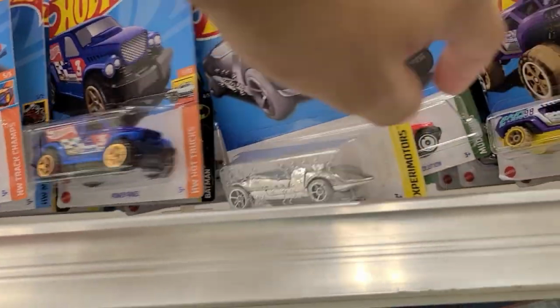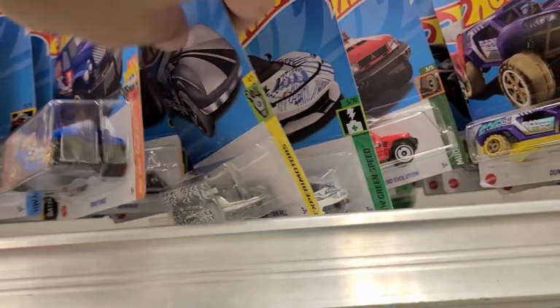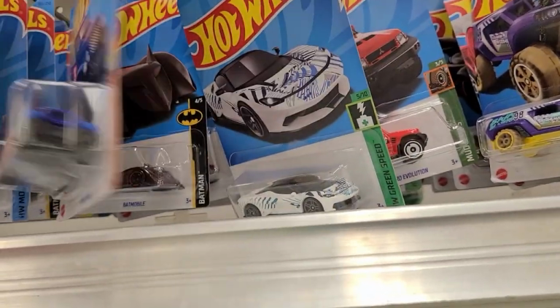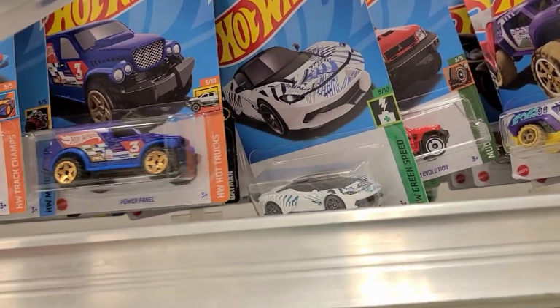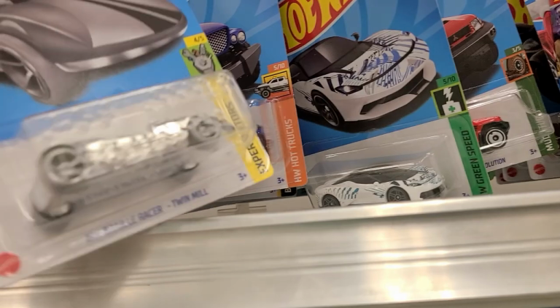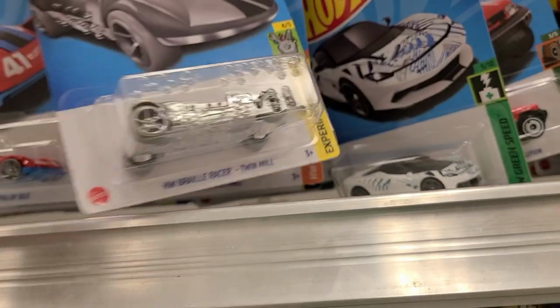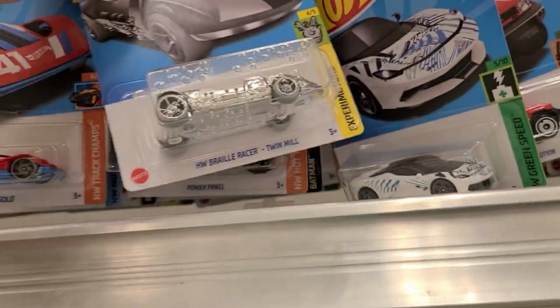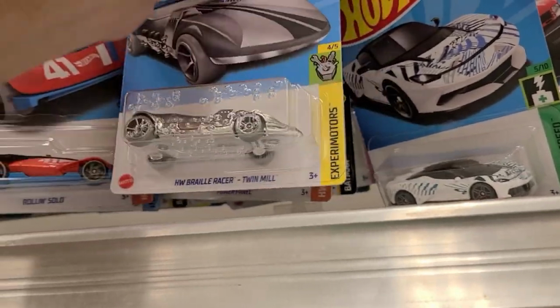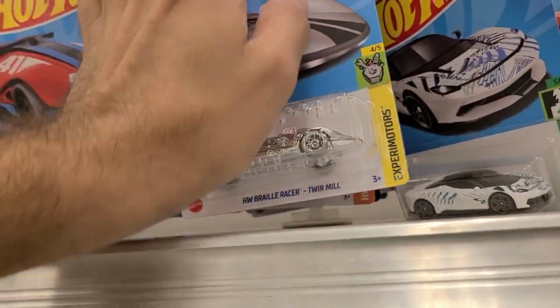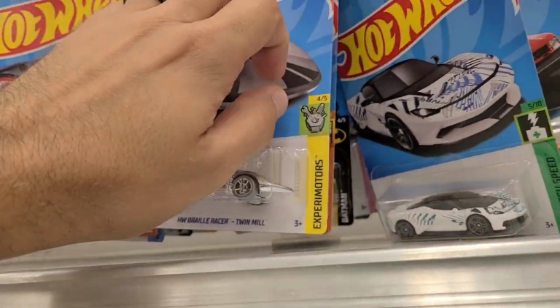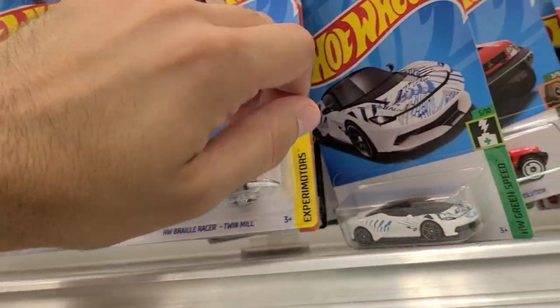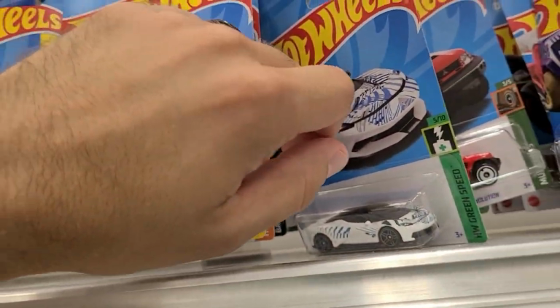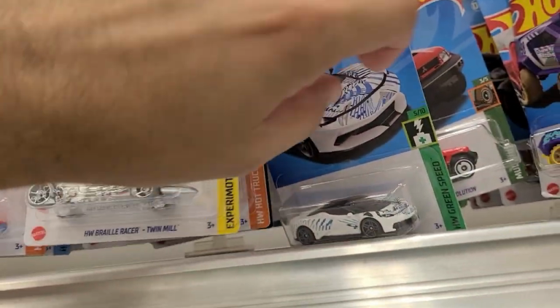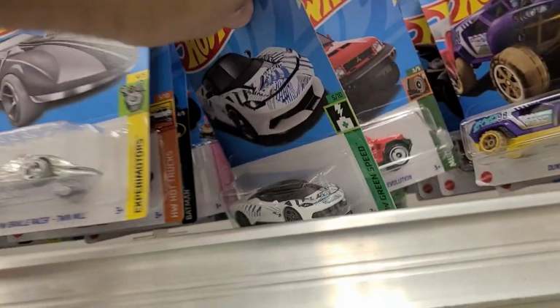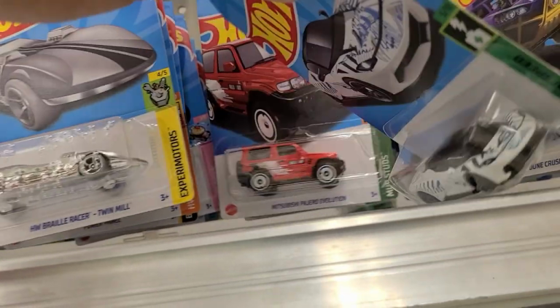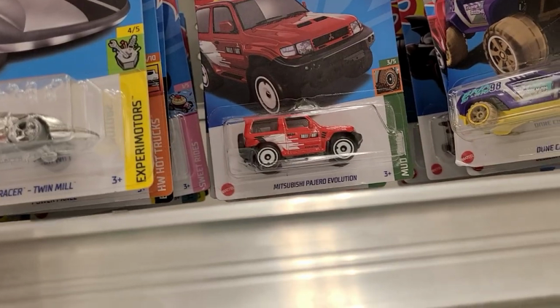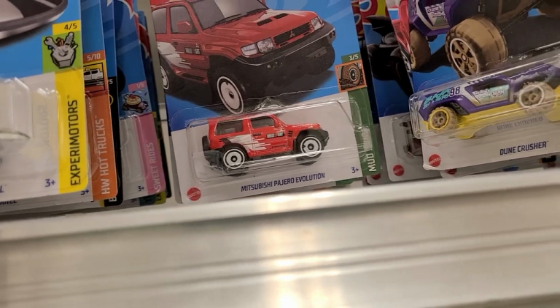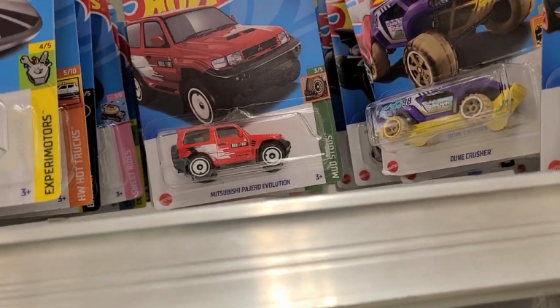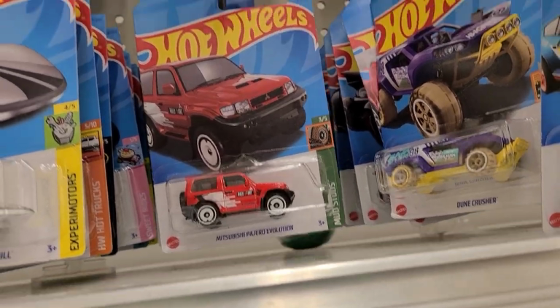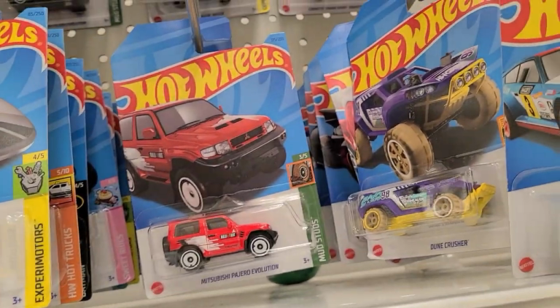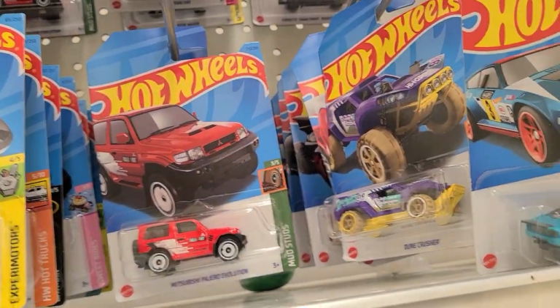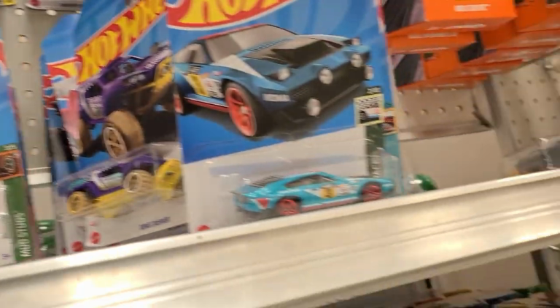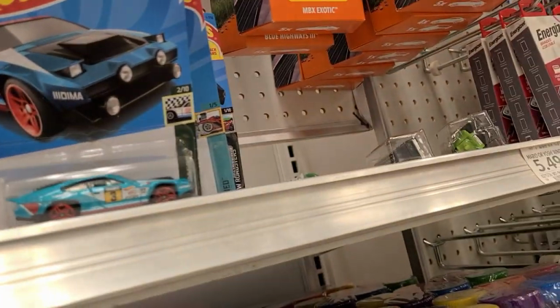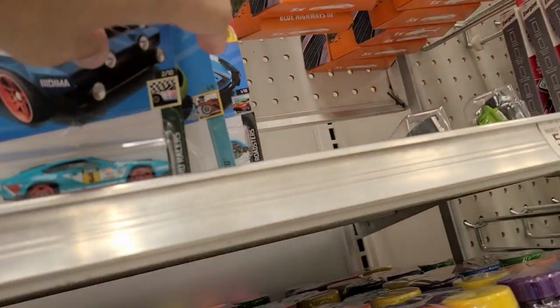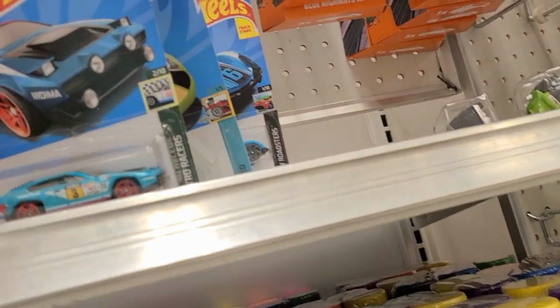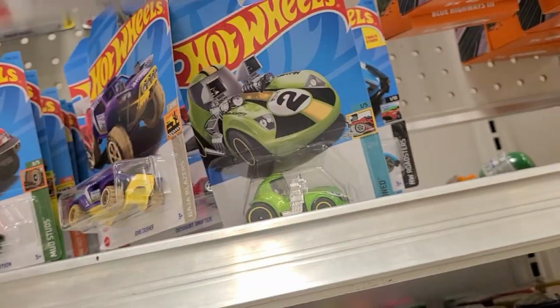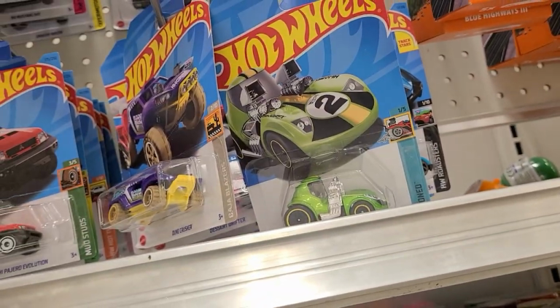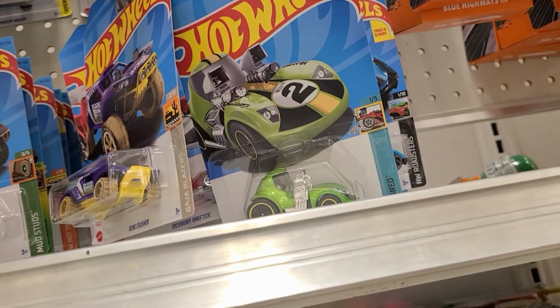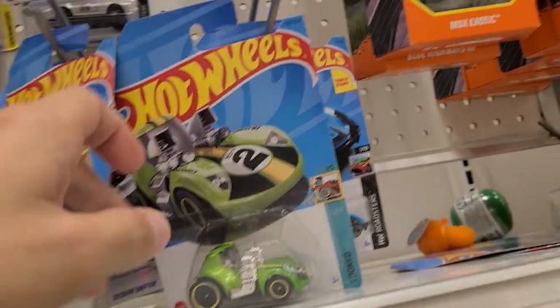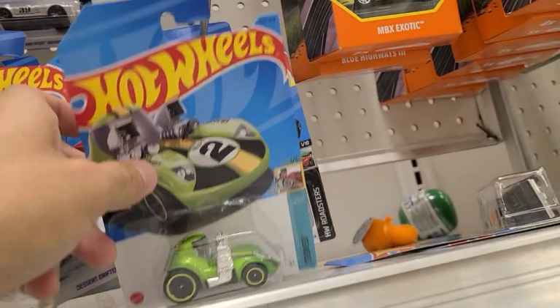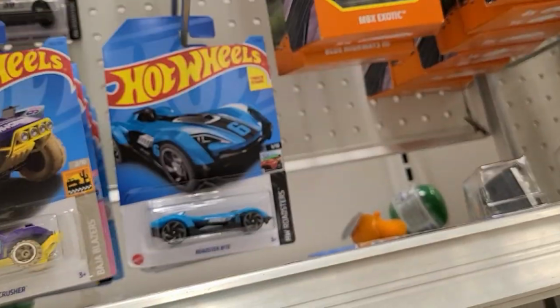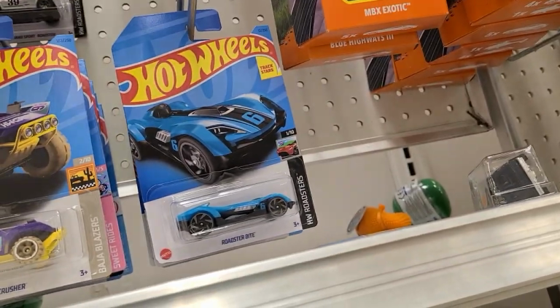I guess TJ would be my indicator on whether they got new boxes because he works for Publix and would know. But it seemed like last time every store got stocked at once, so I'm not really sure what's happening.